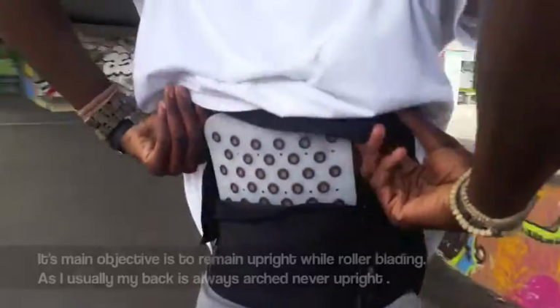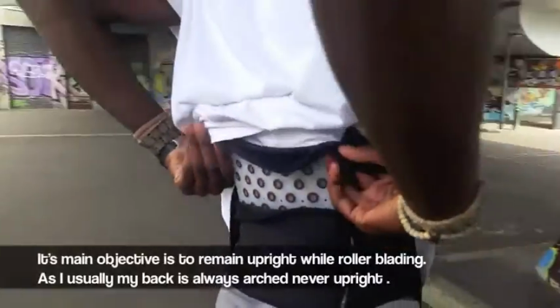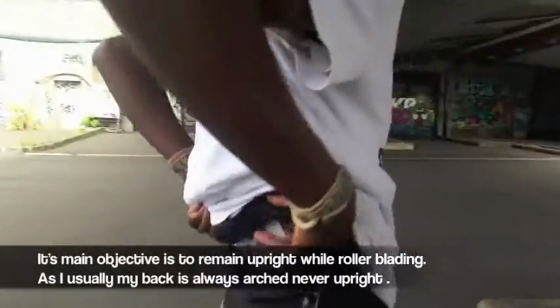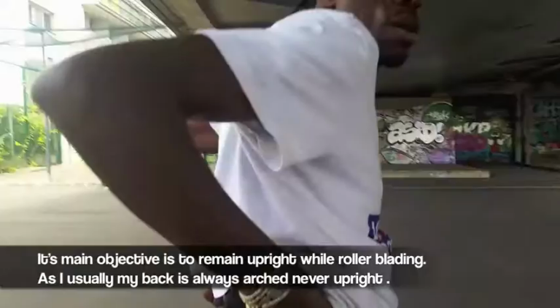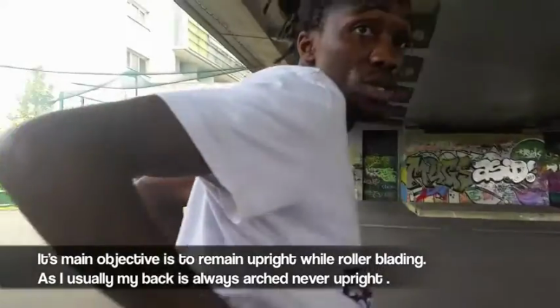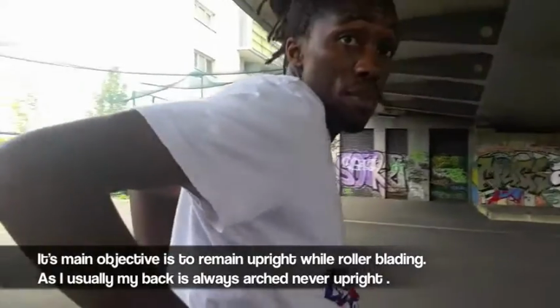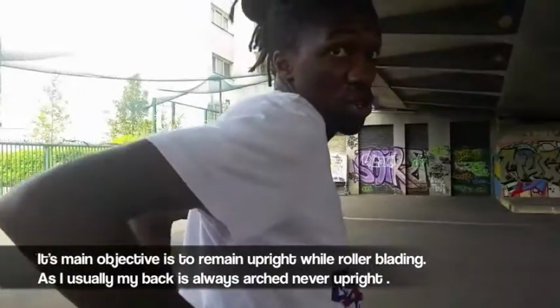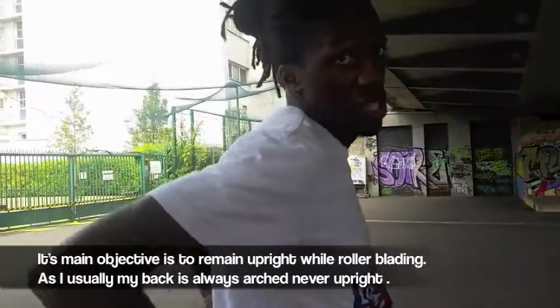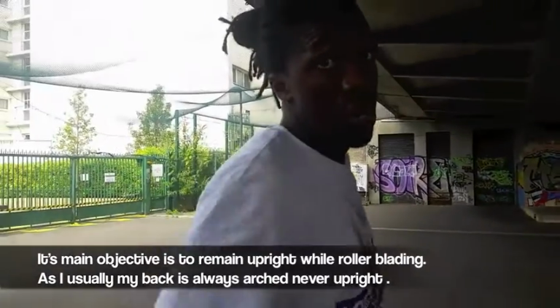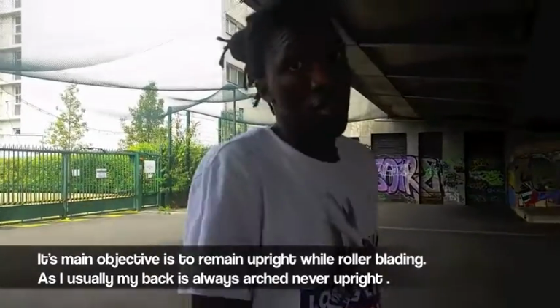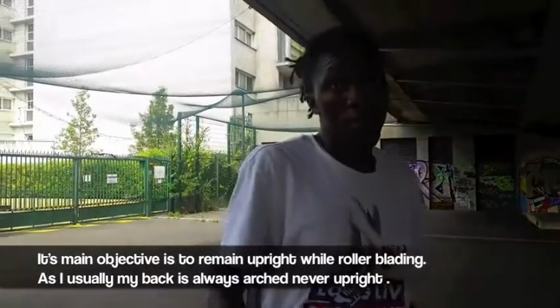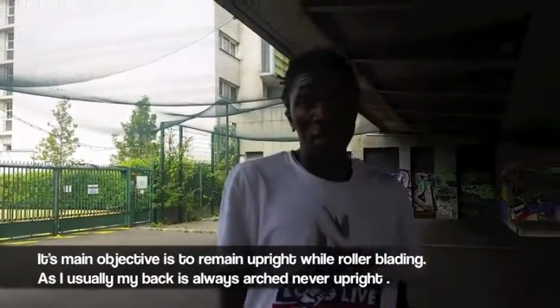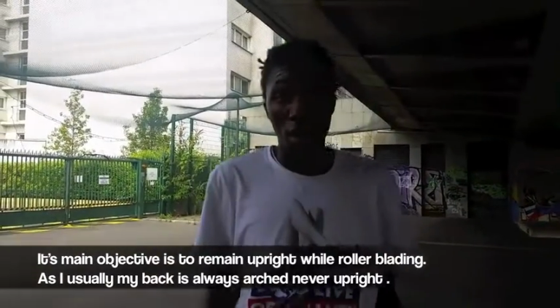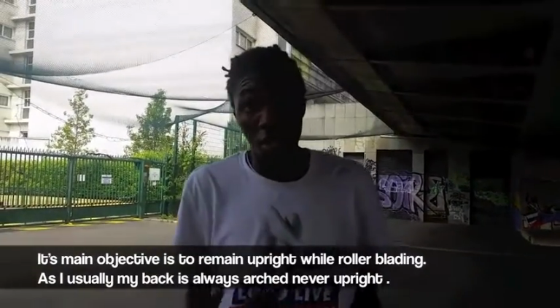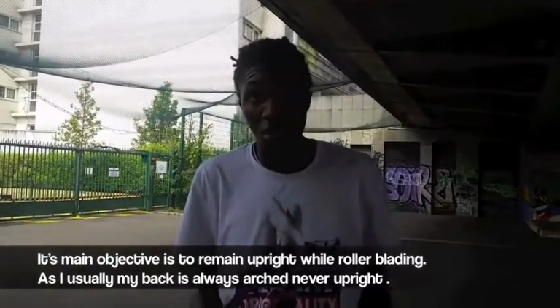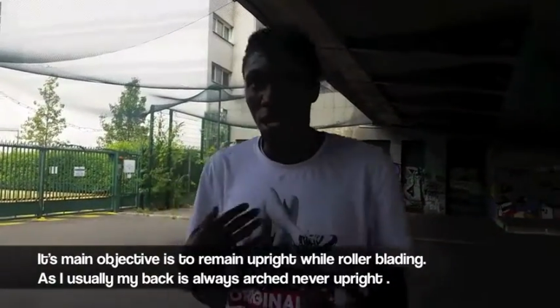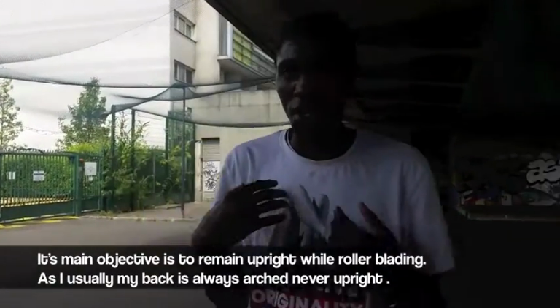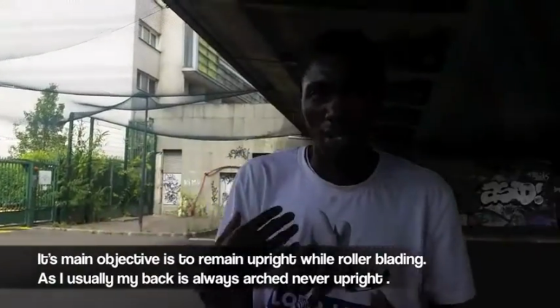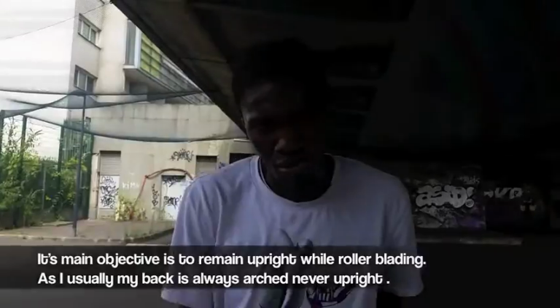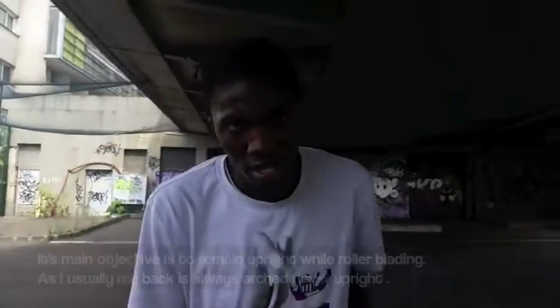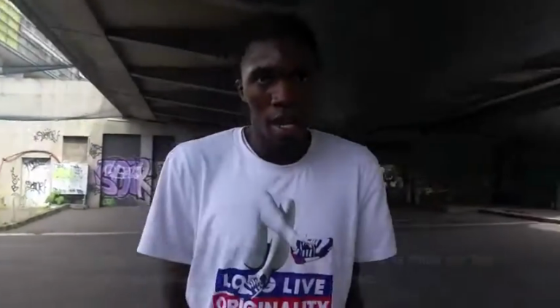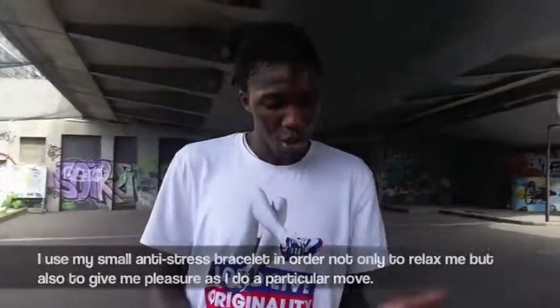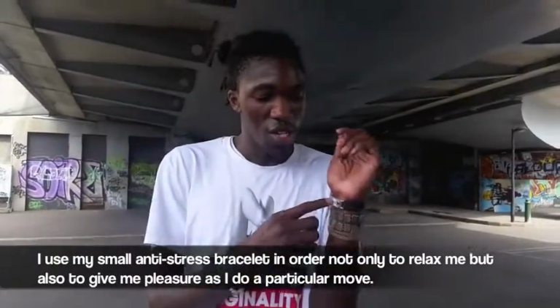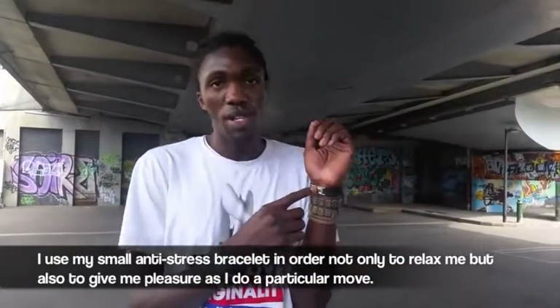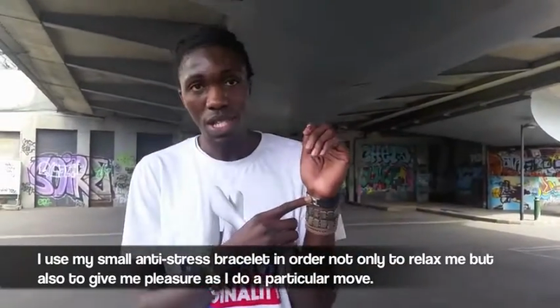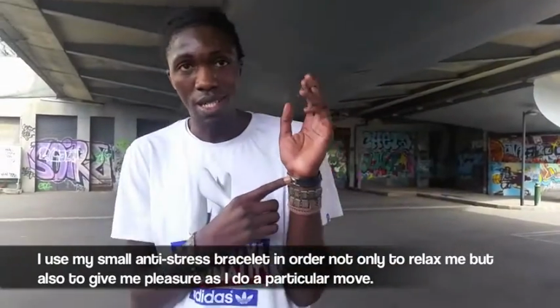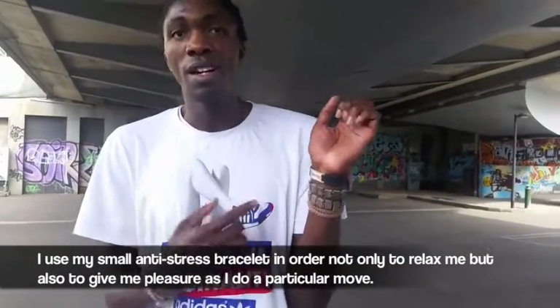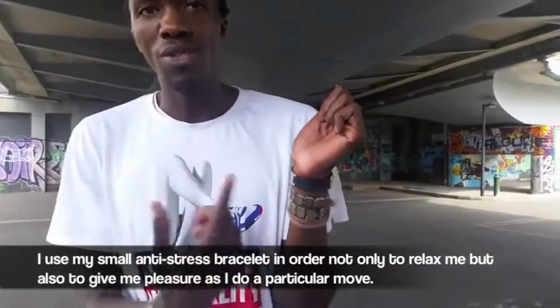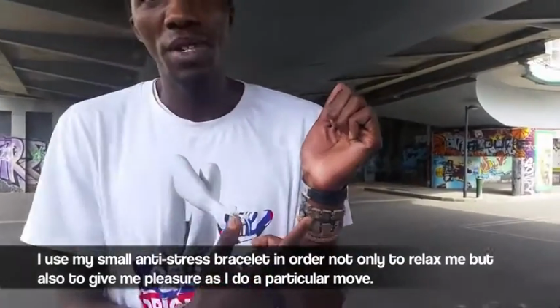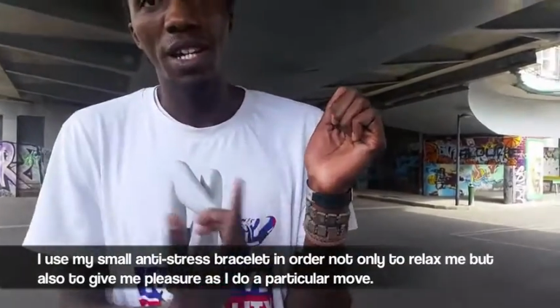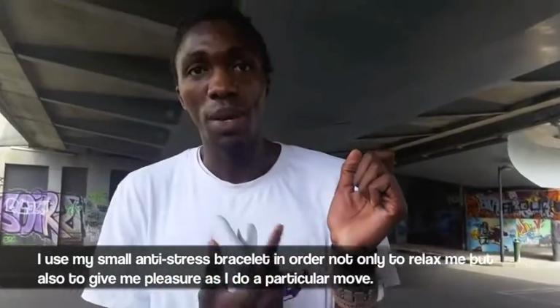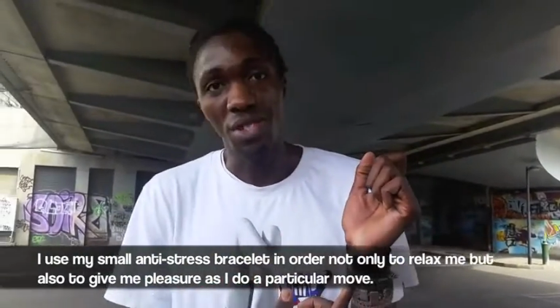My goal is to keep me straight while I skate, while I perform the figure, because usually it tends to be a short posture. And then I have a little stress signal in order to remind me every time I do the figure.